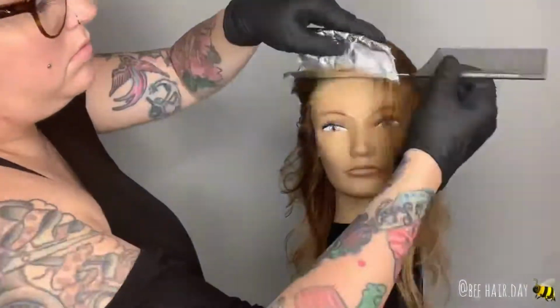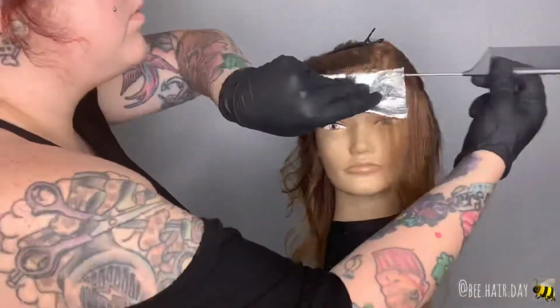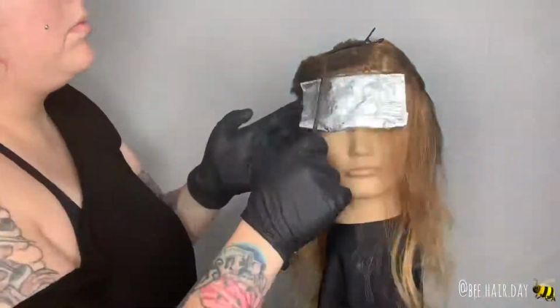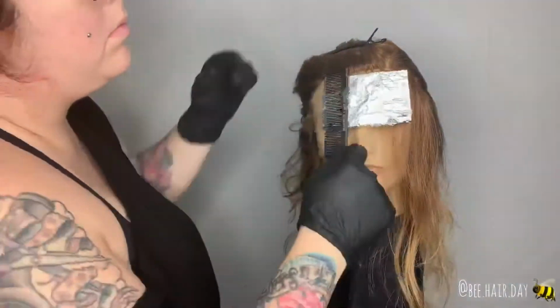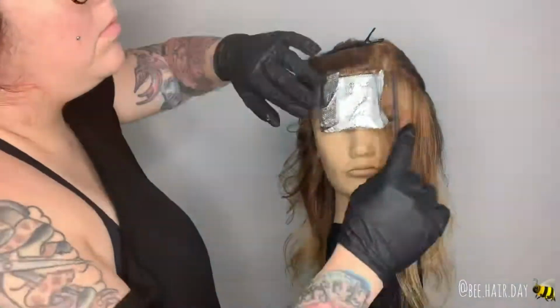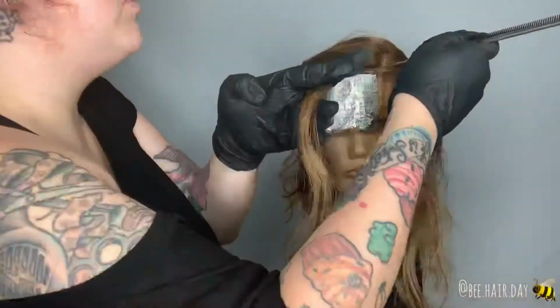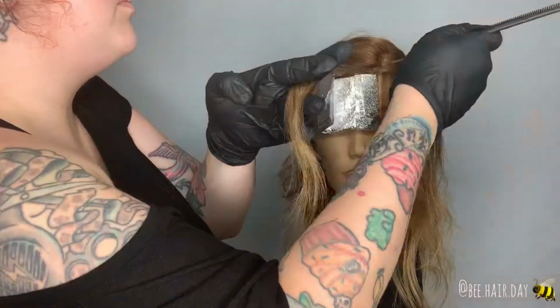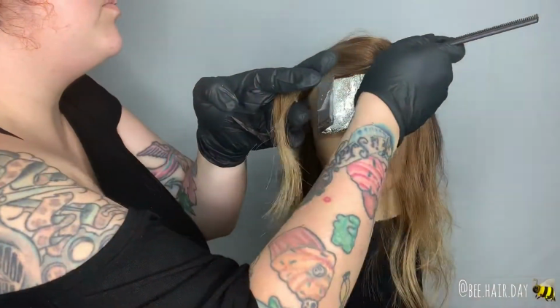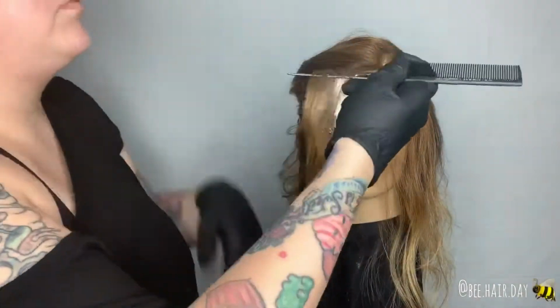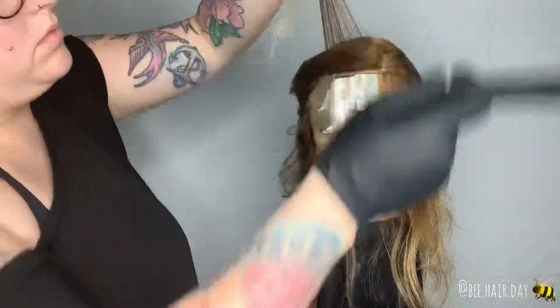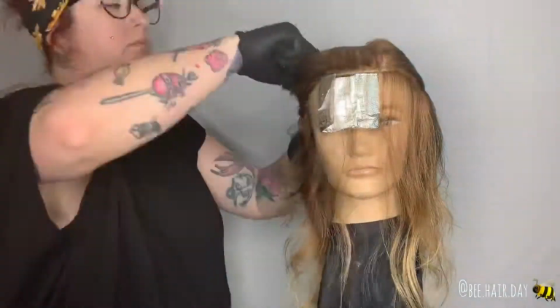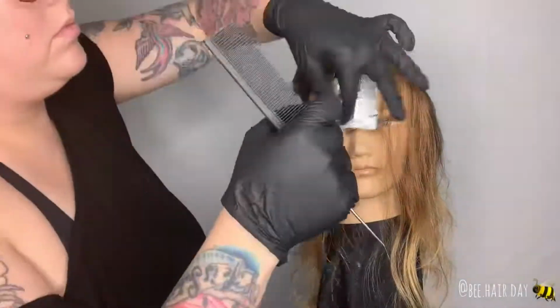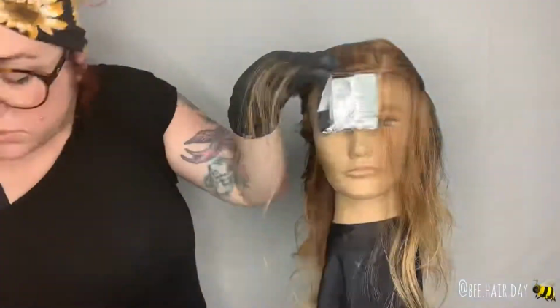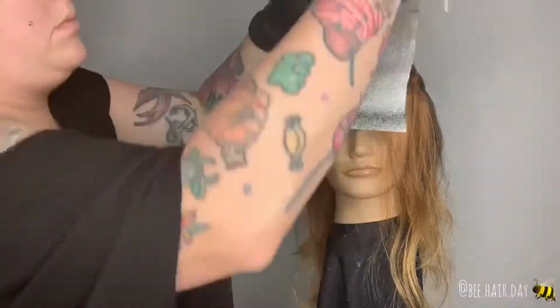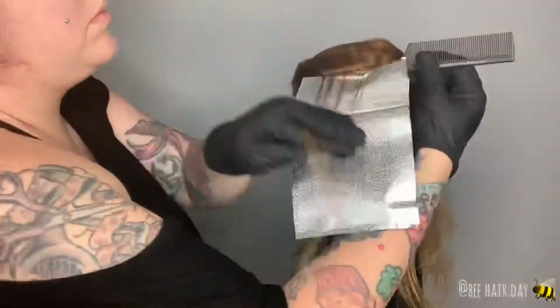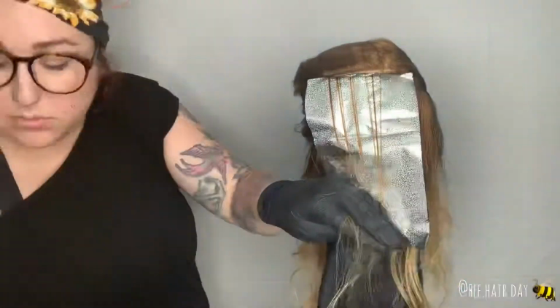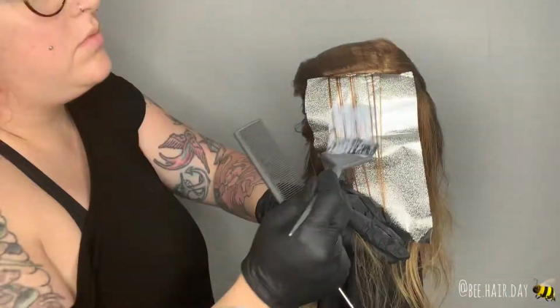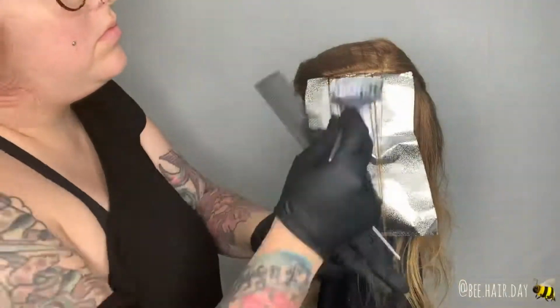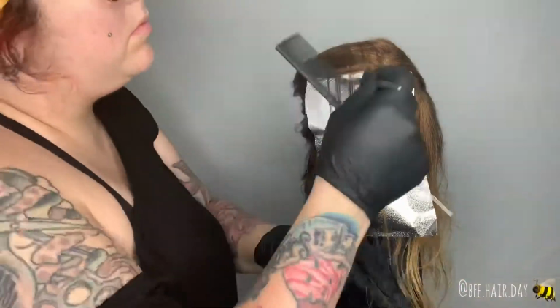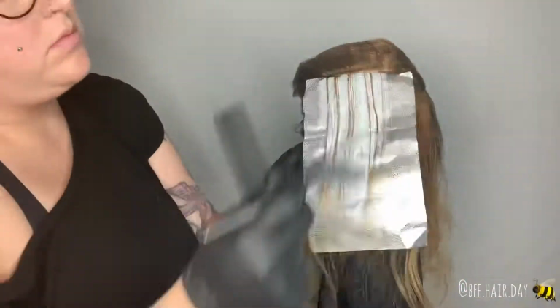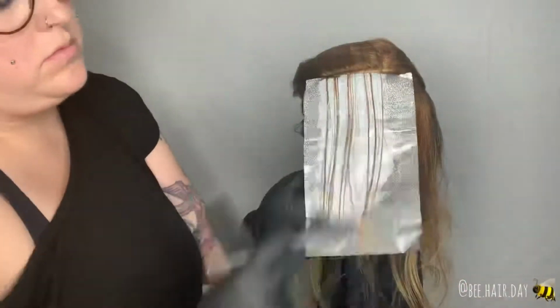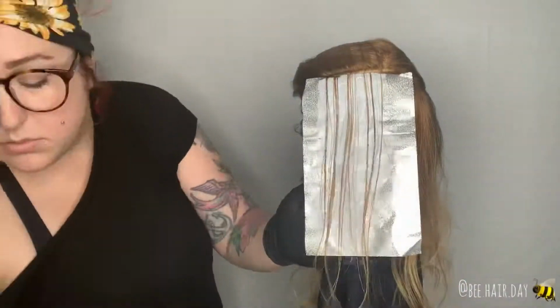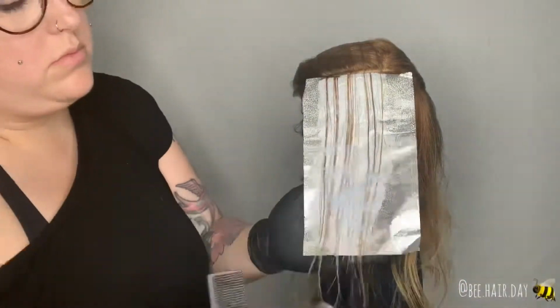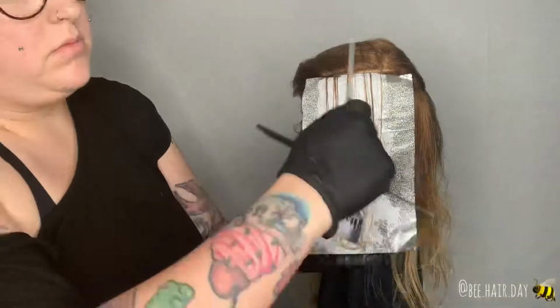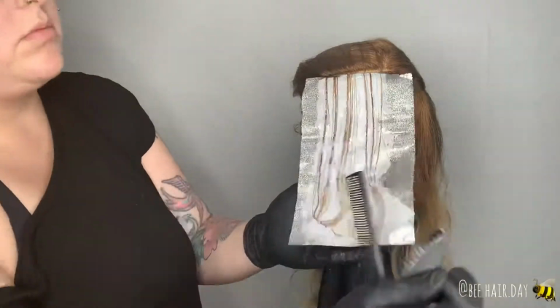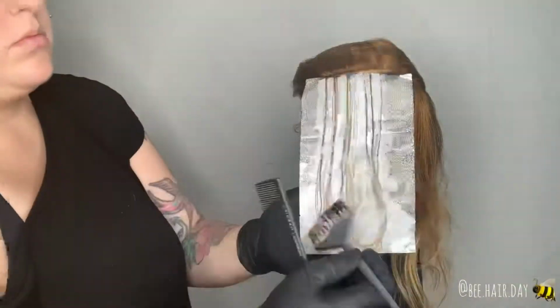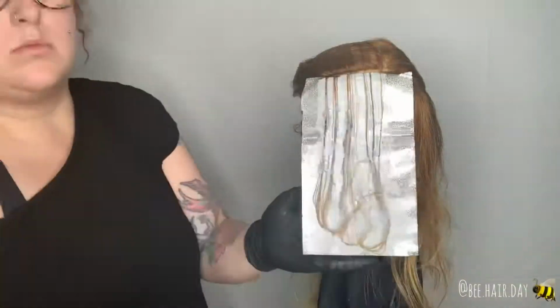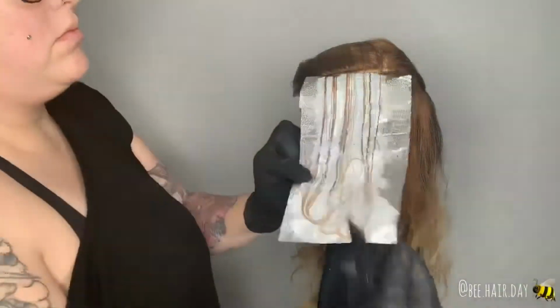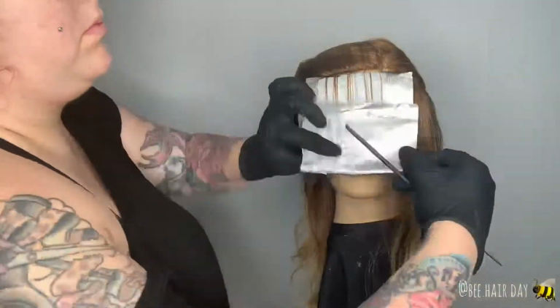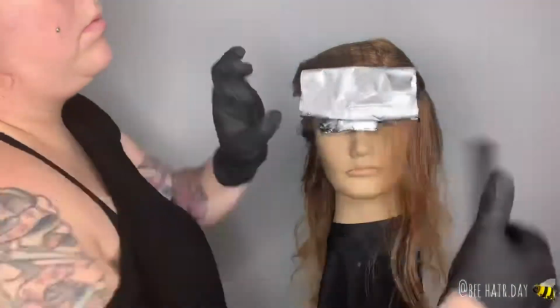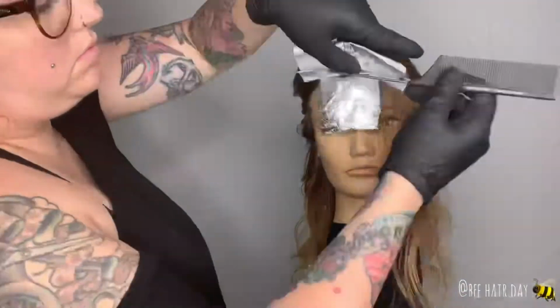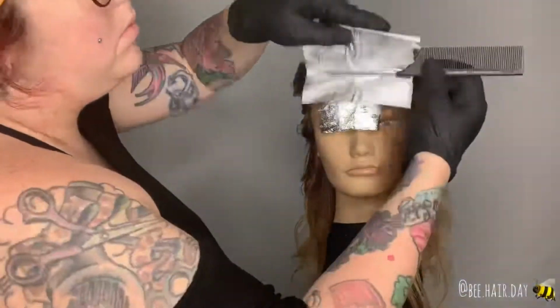For the second foil, I decided to go in with a back-to-back placement. I took a smaller stitch and went in to just really fully saturate that second foil. This time, I put the lightener all the way up to the root.